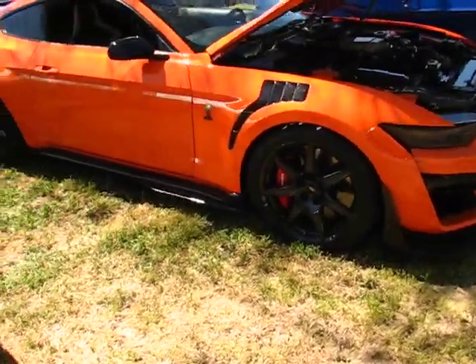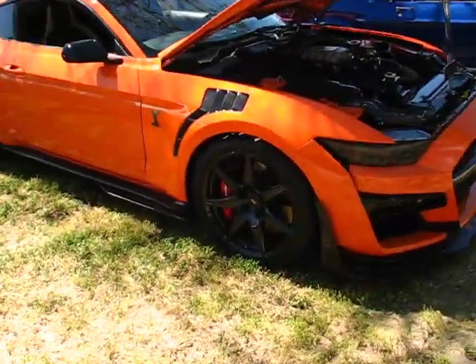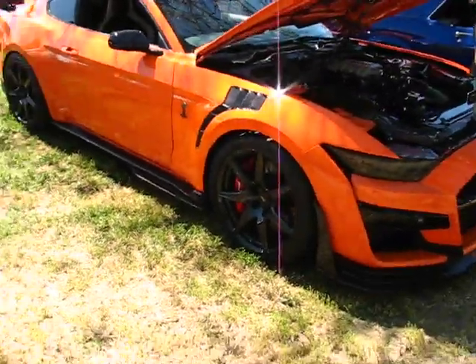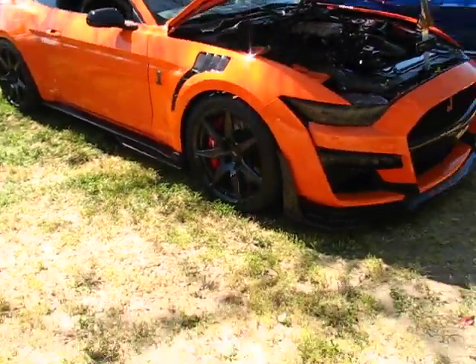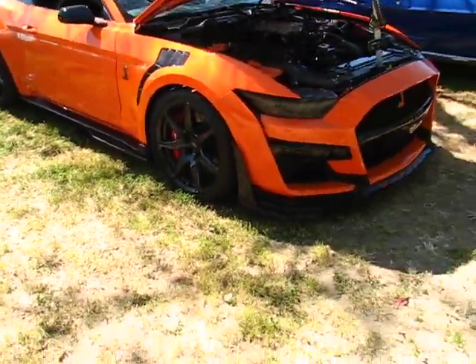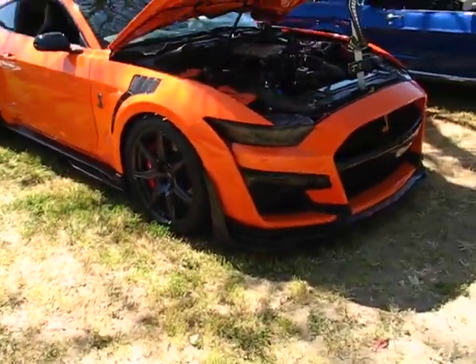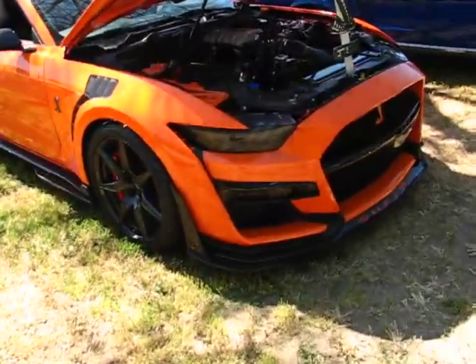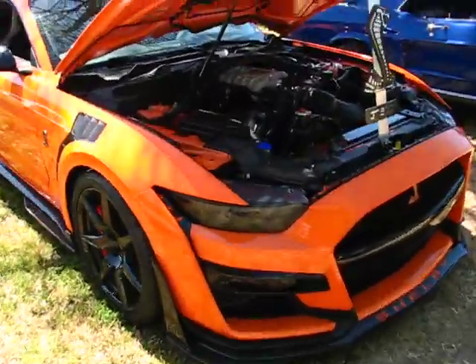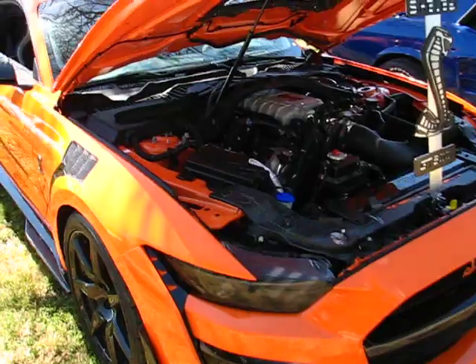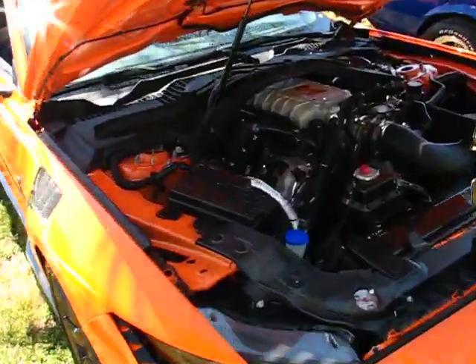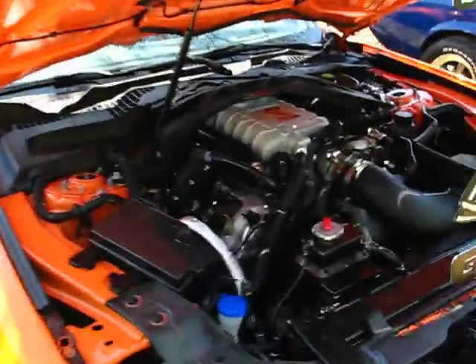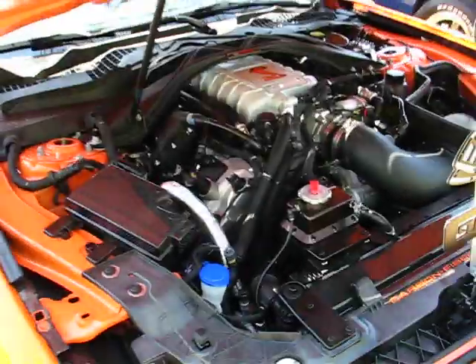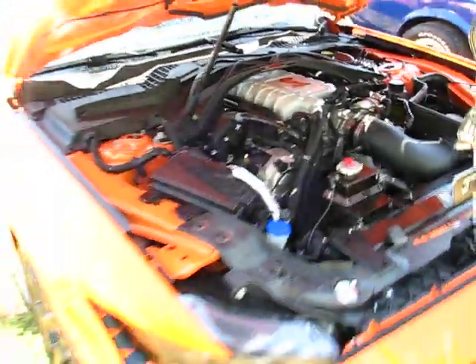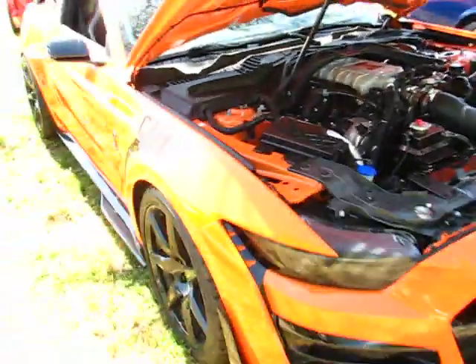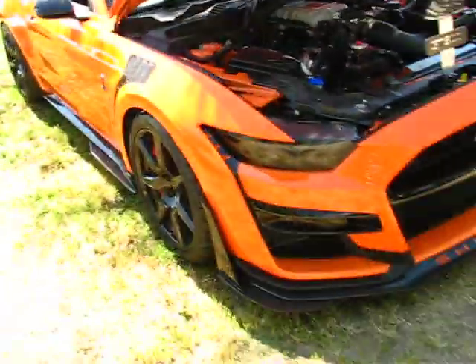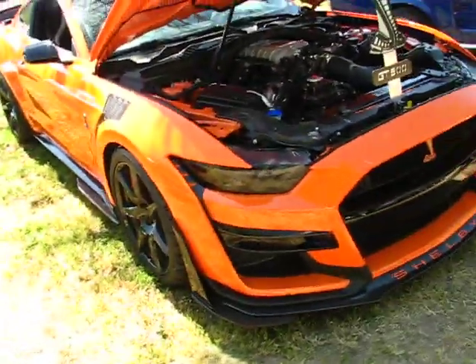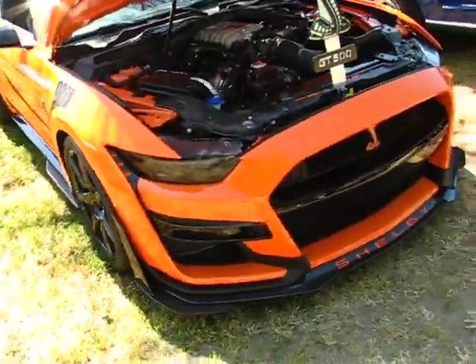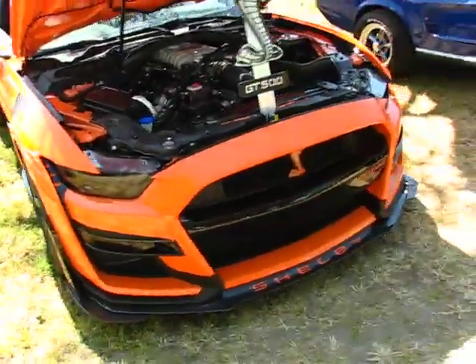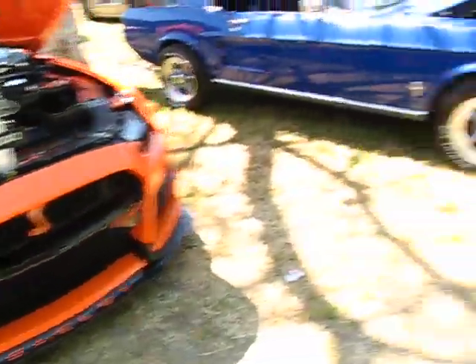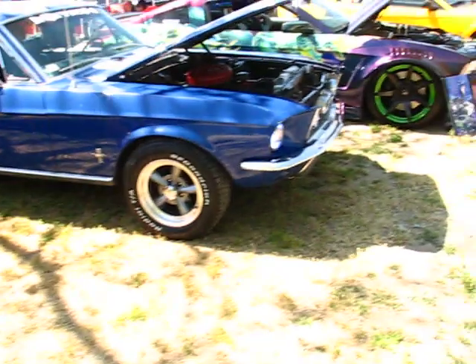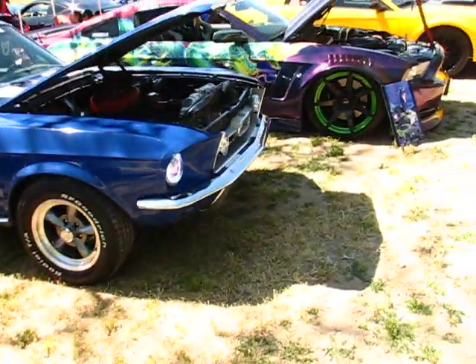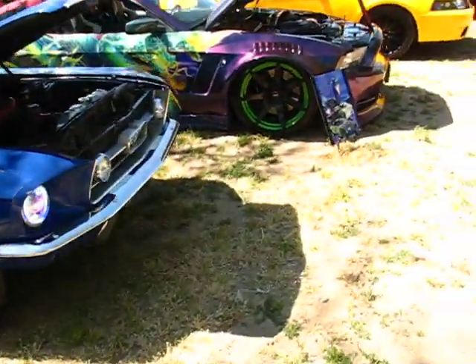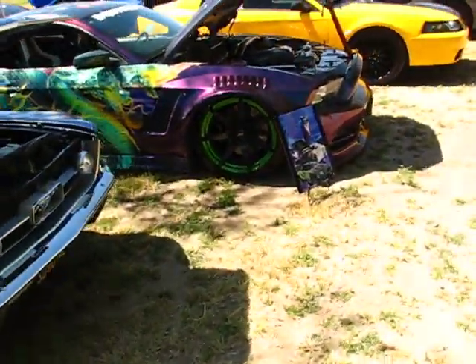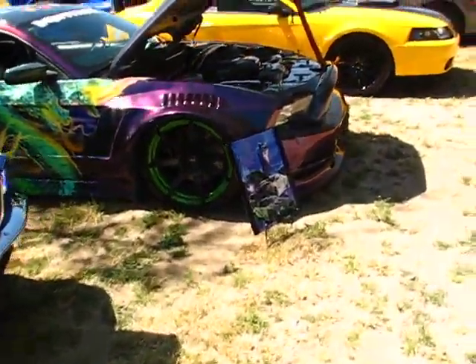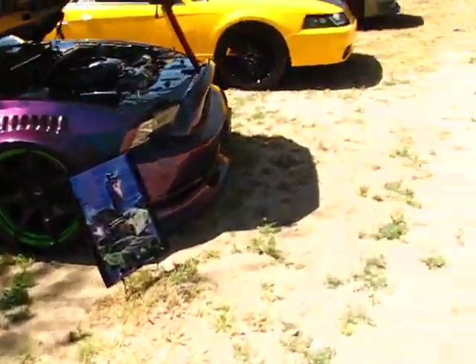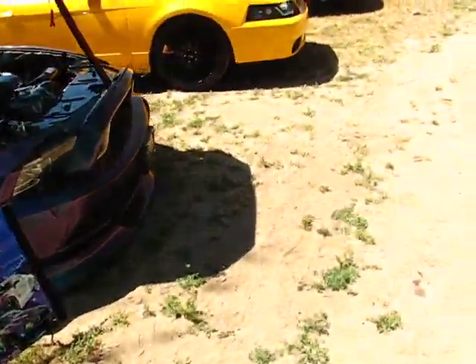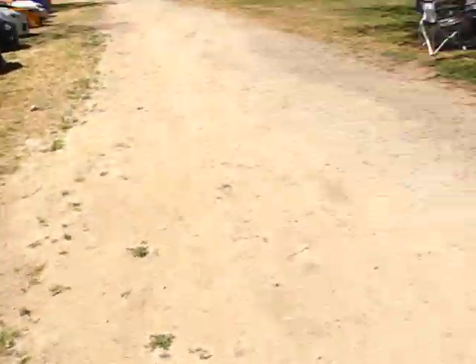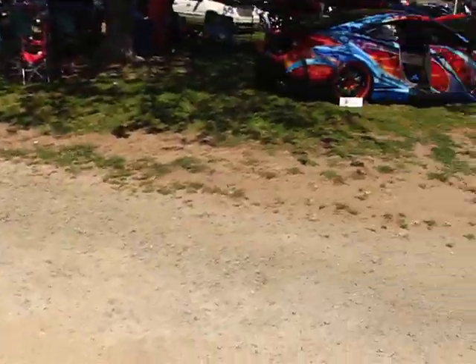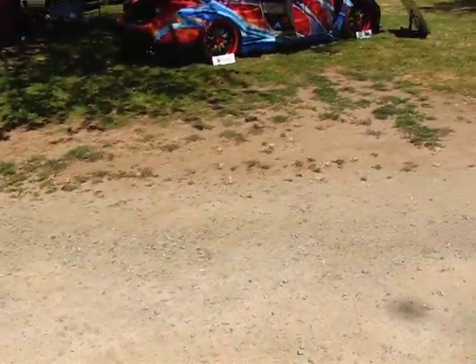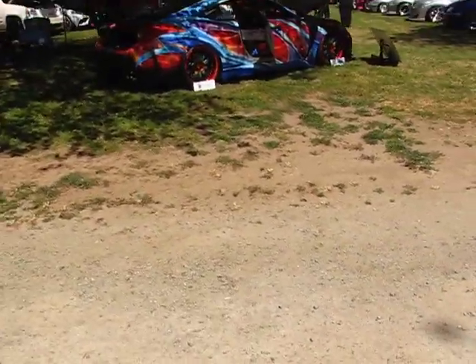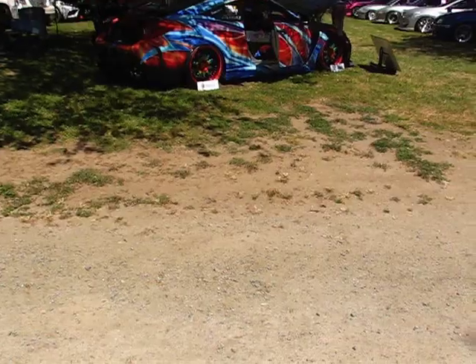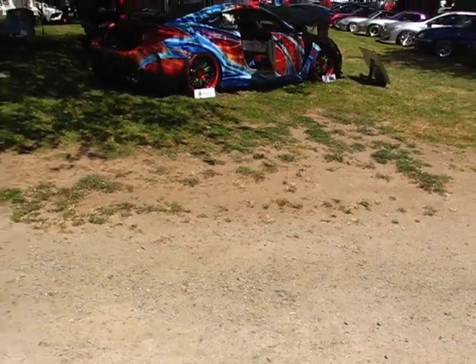Got a Shelby — look at this bad boy. 700 horses or something — I think they come with like 760 stock, something ridiculous. Look at that little Infinity right there.